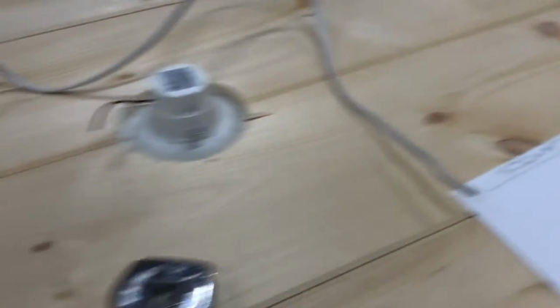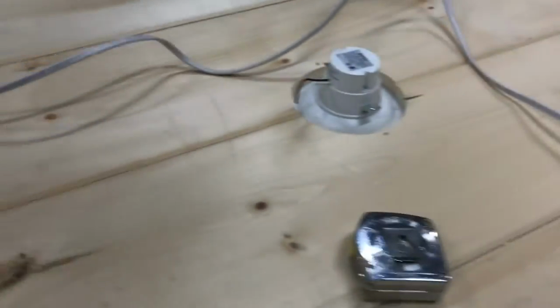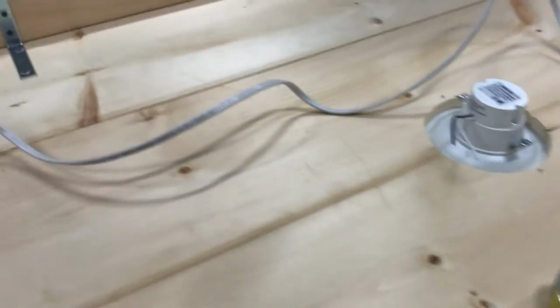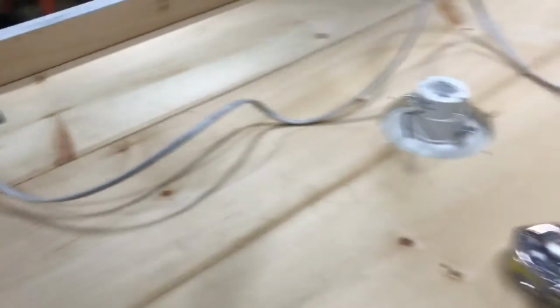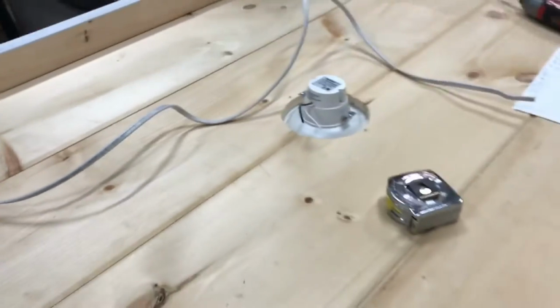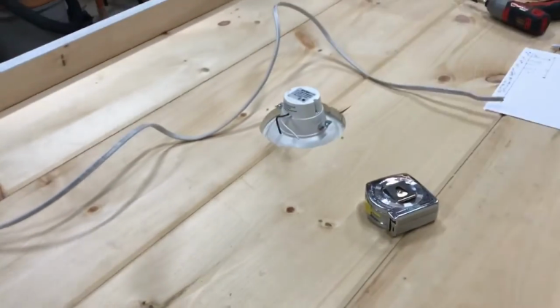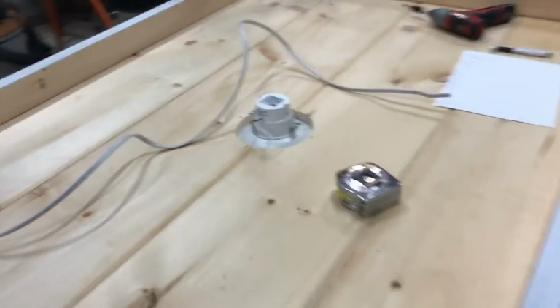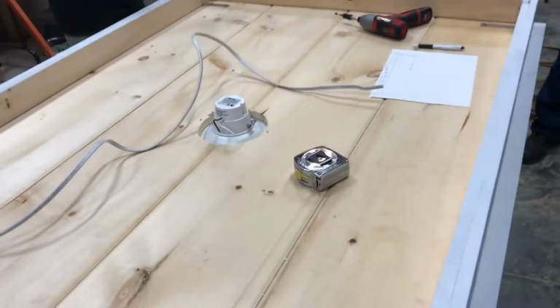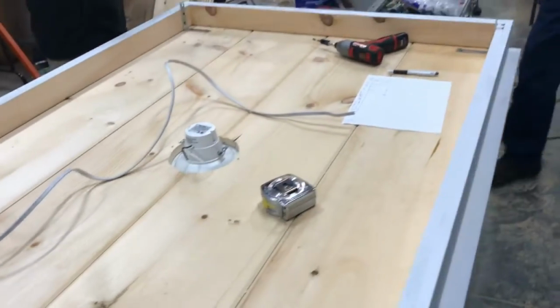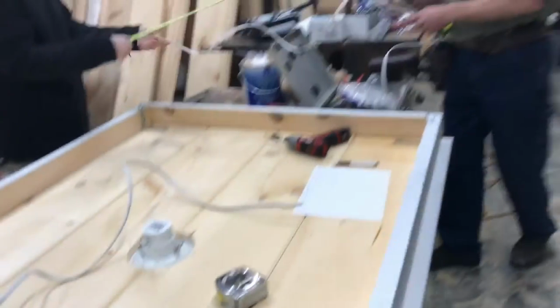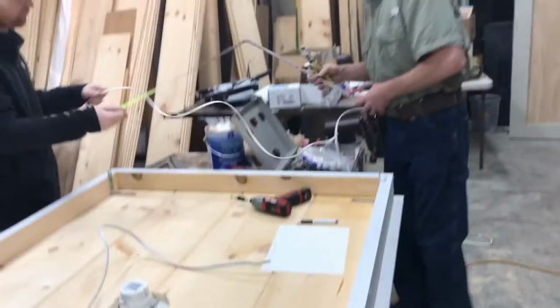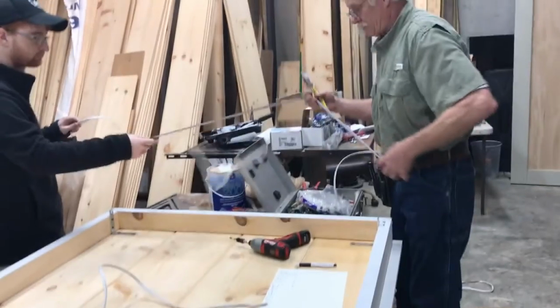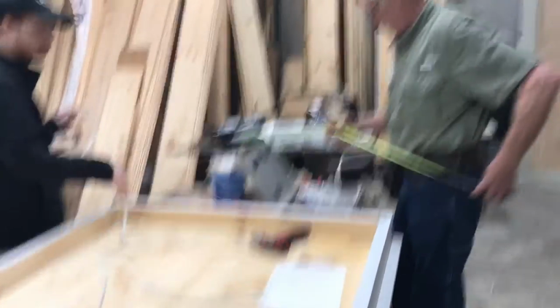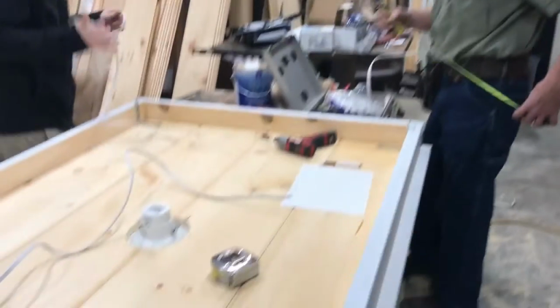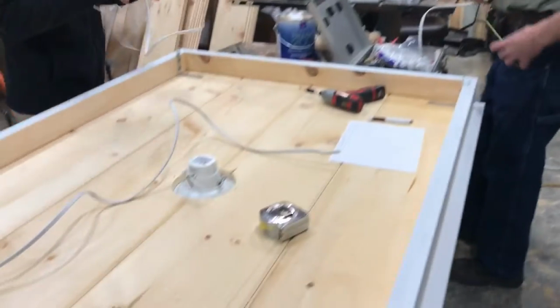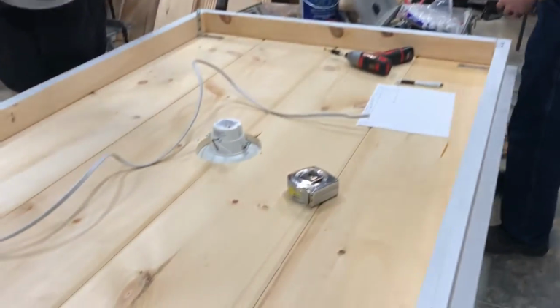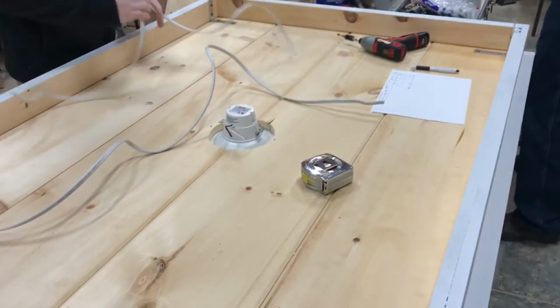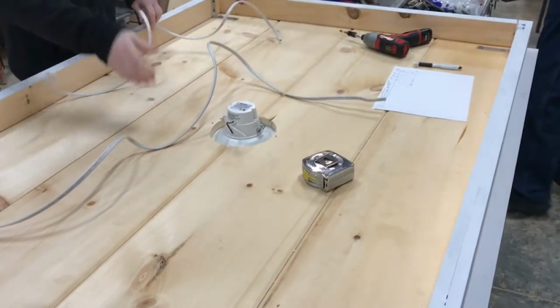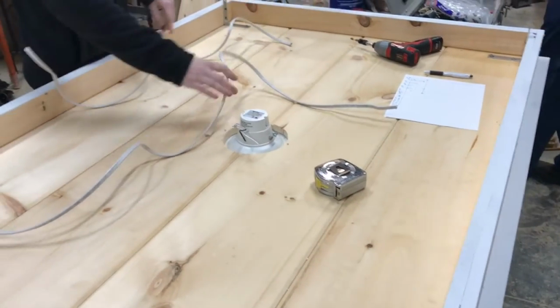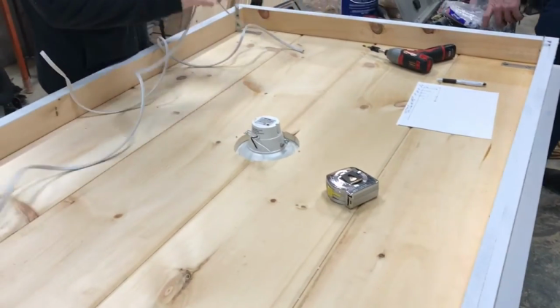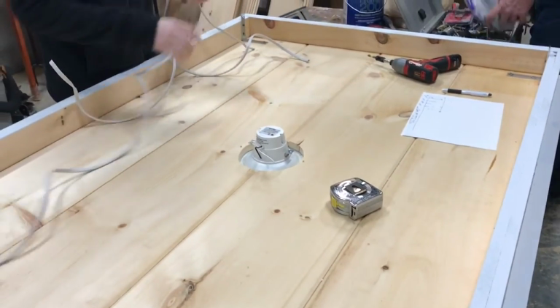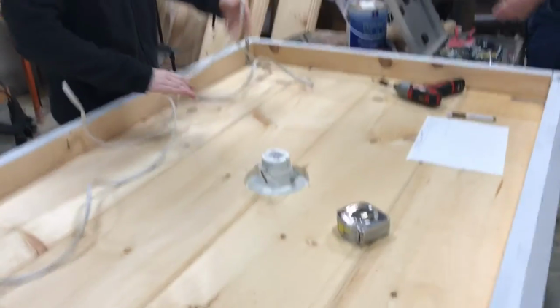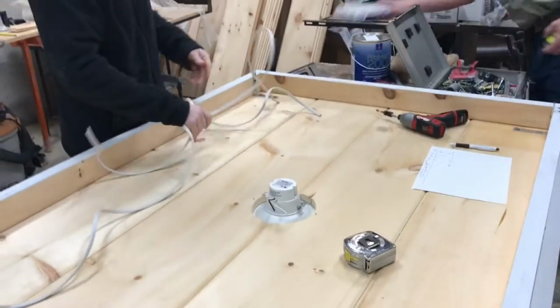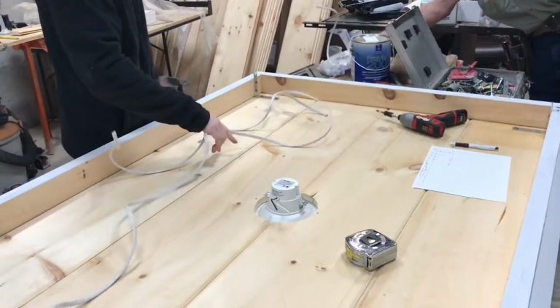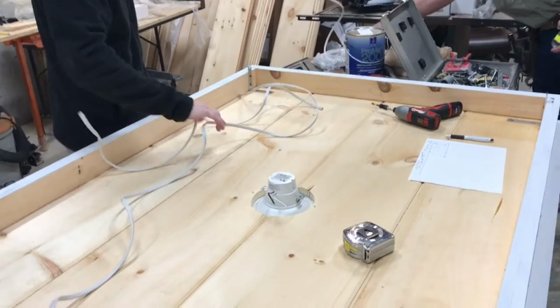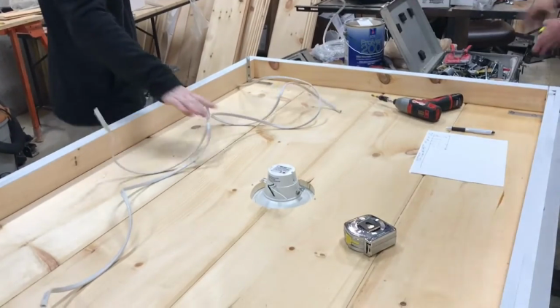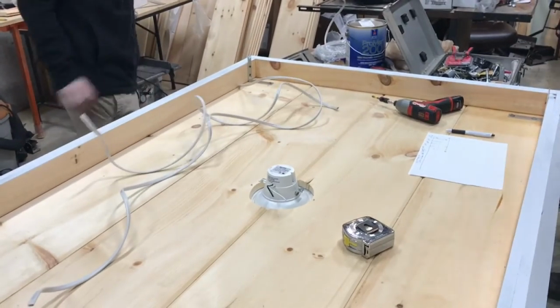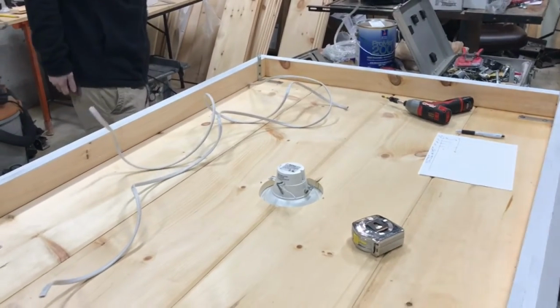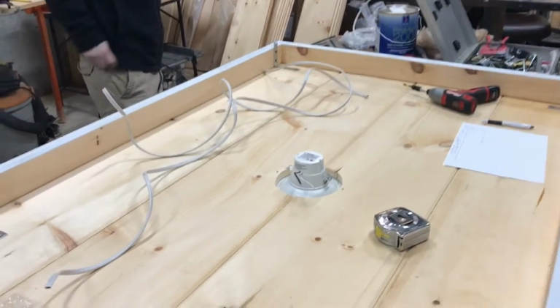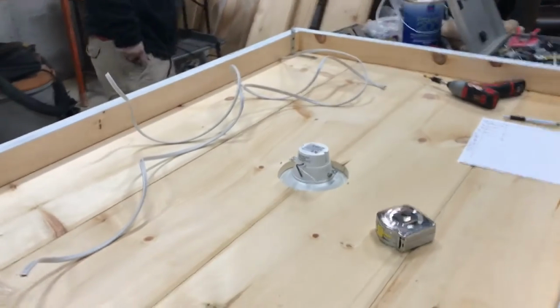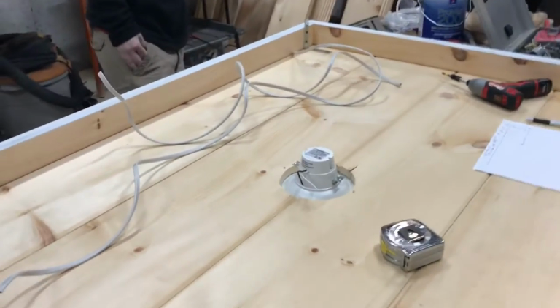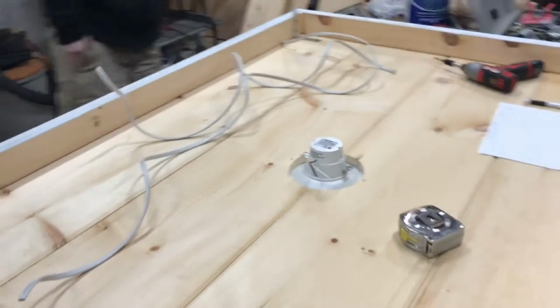Now what Gary's doing is making some pigtails for the lock so that we can string them to the other locks. And we'll have one pigtail that'll have a plug on it.